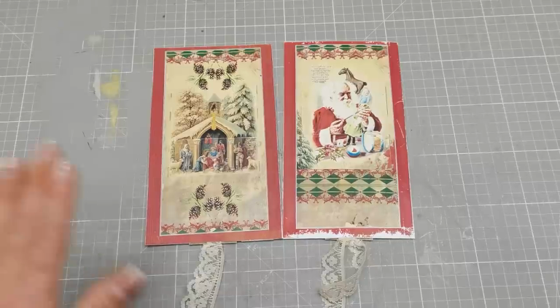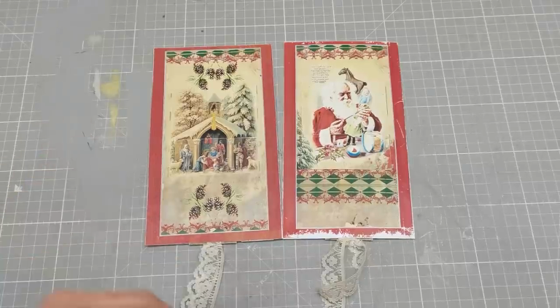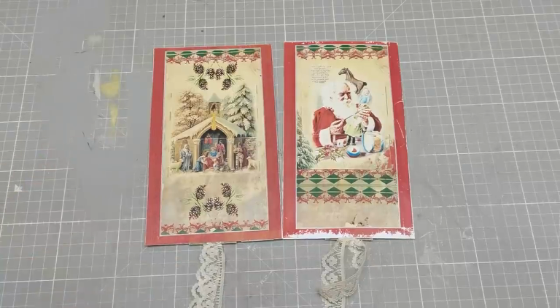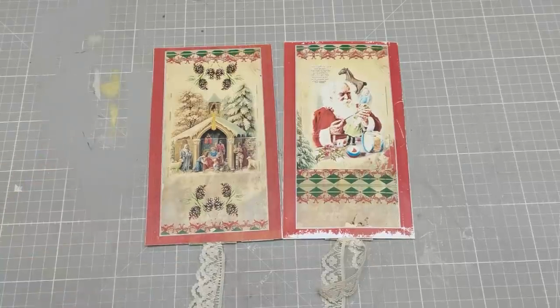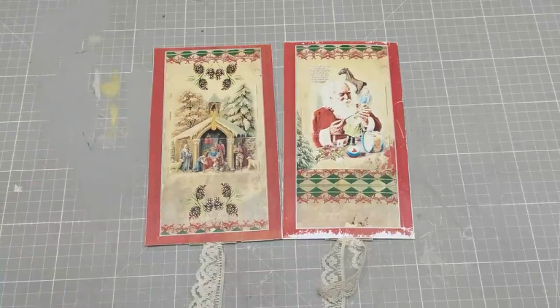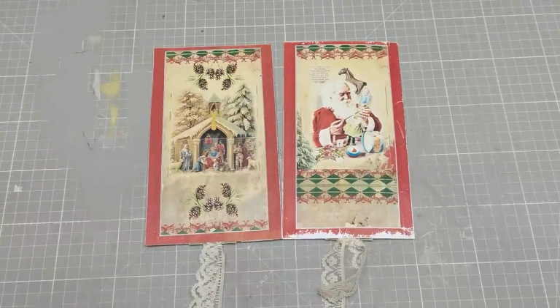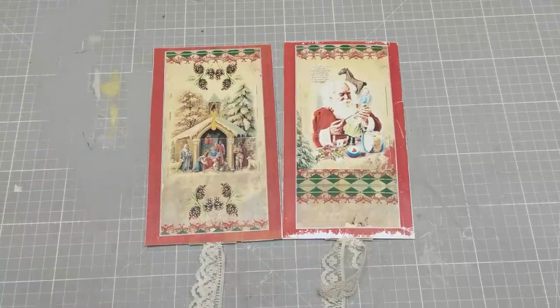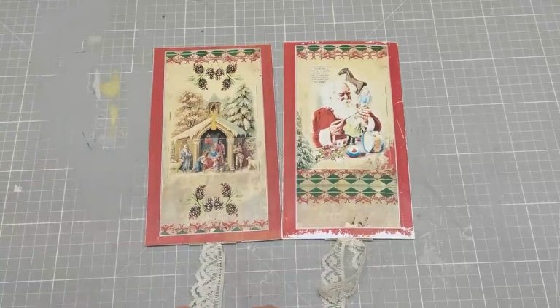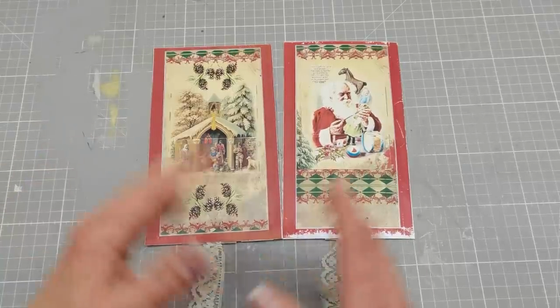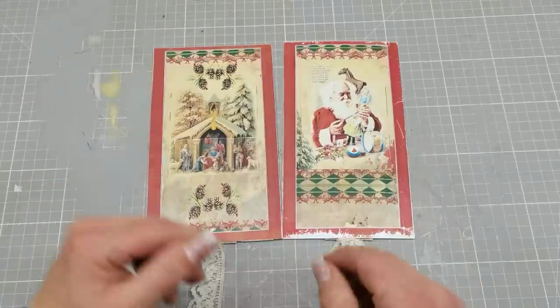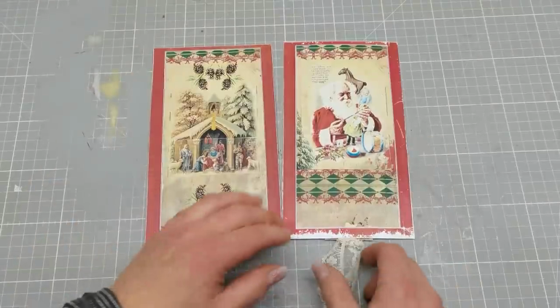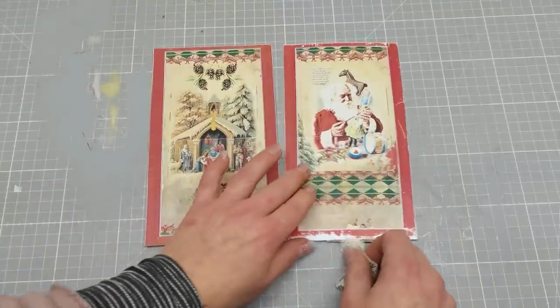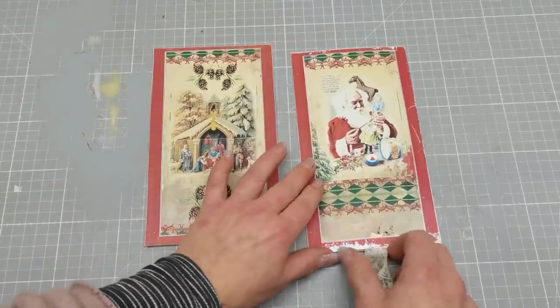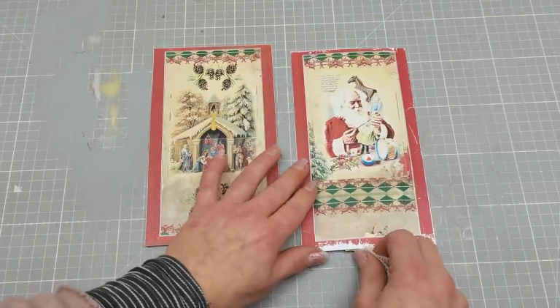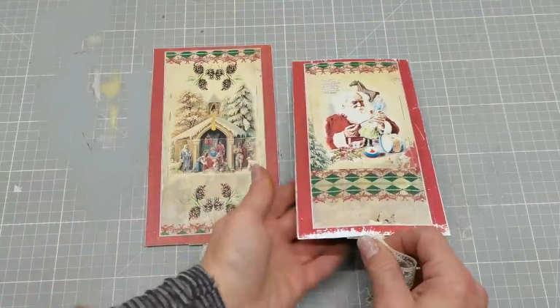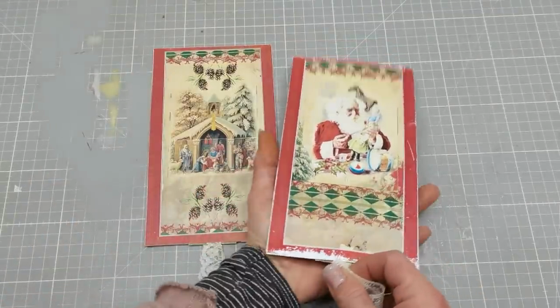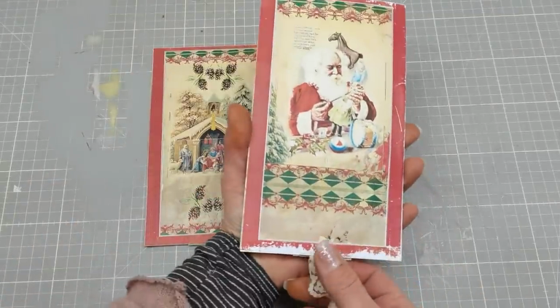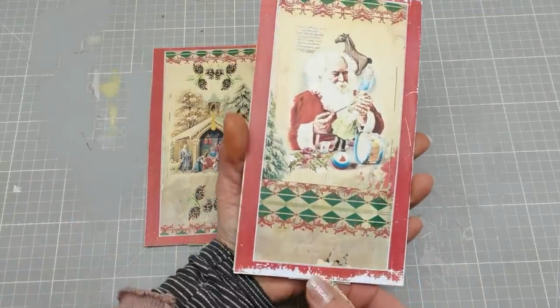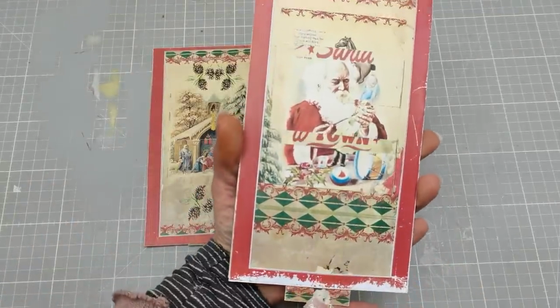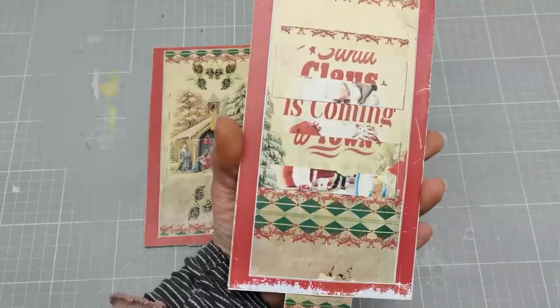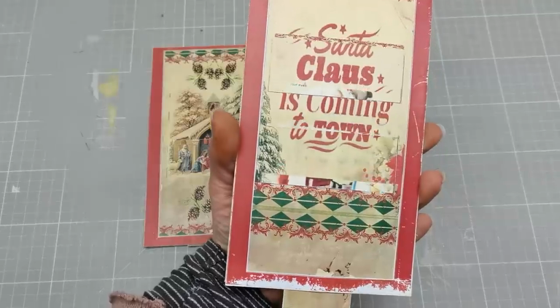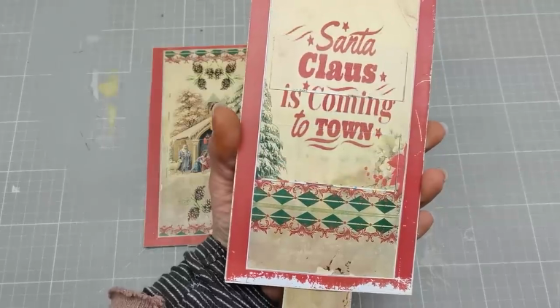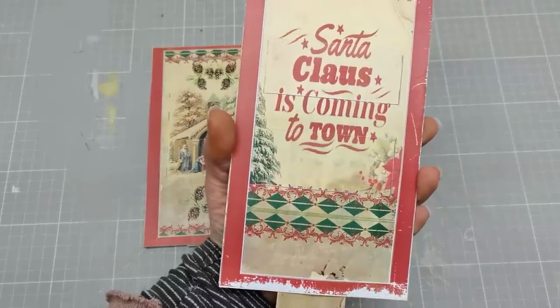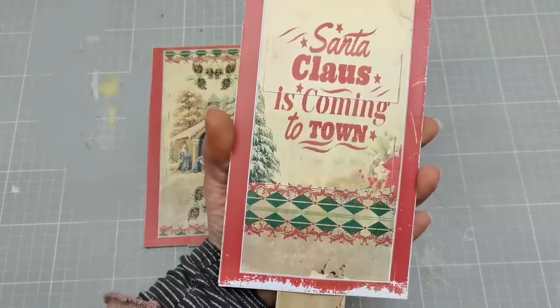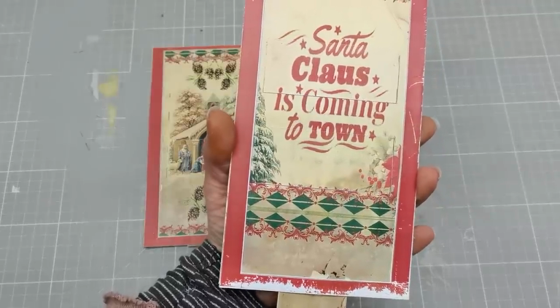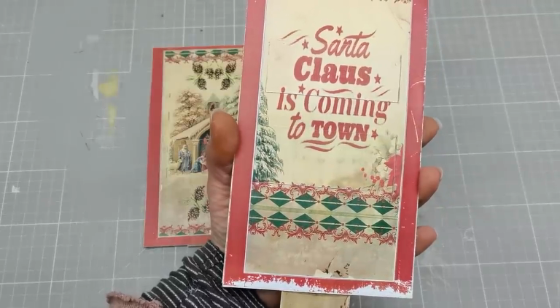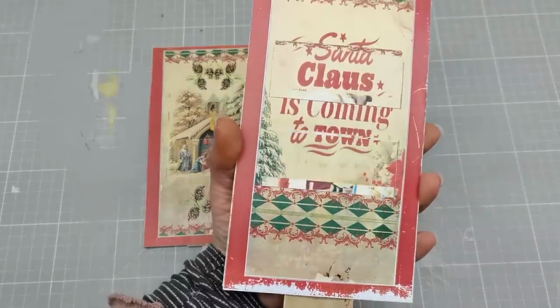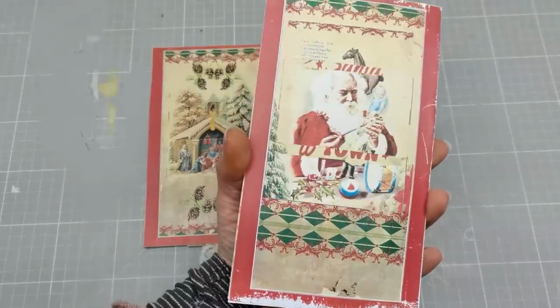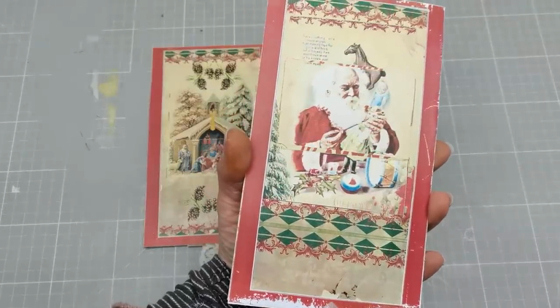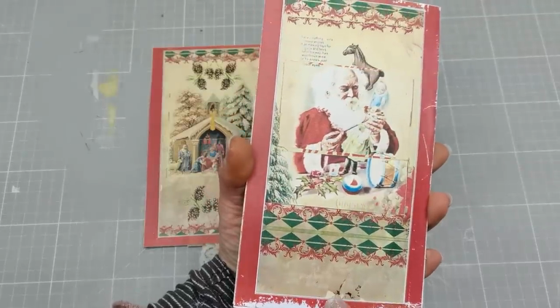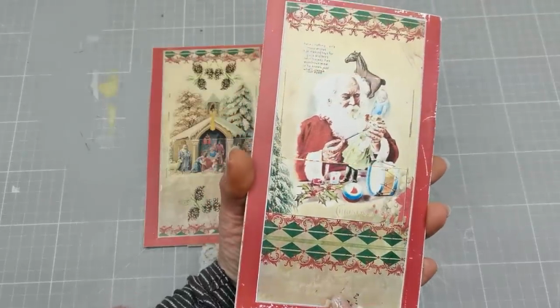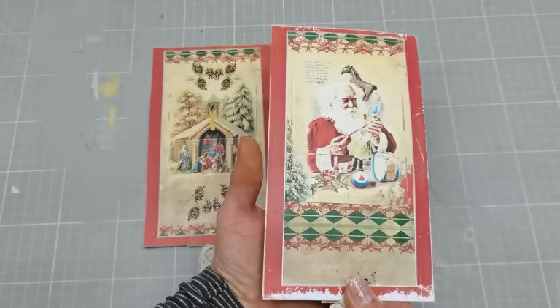Hello everybody, welcome to my channel. It's Eva from Bohemian Crafting. Today I'm coming to share with you a little surprise project, which I hope I made easy to follow and easy to create.